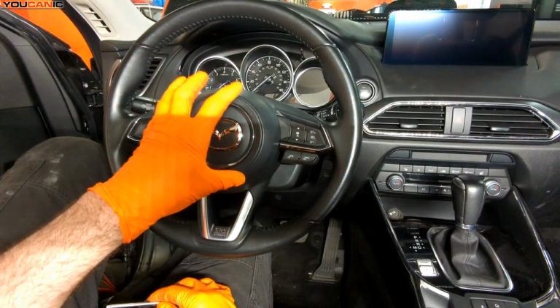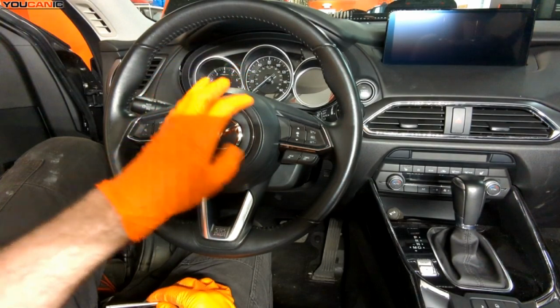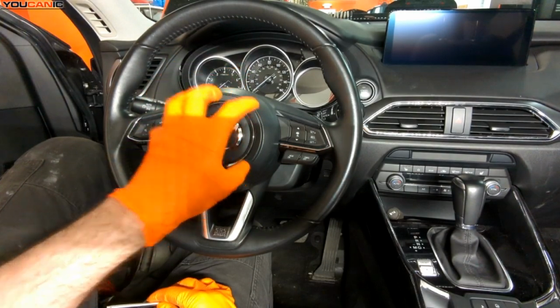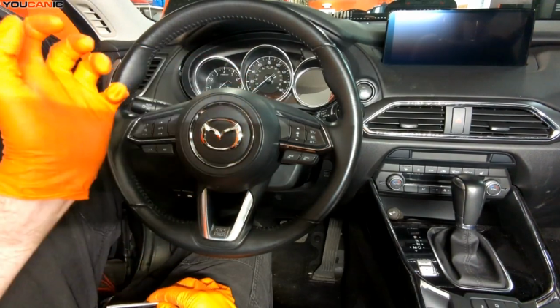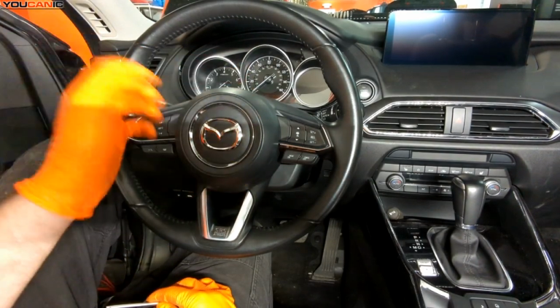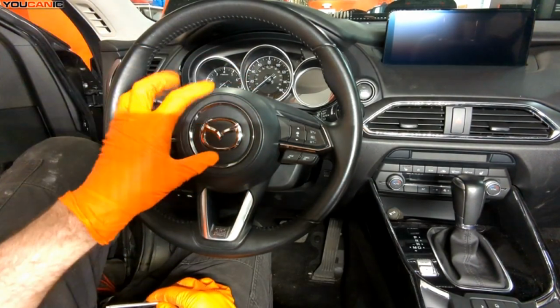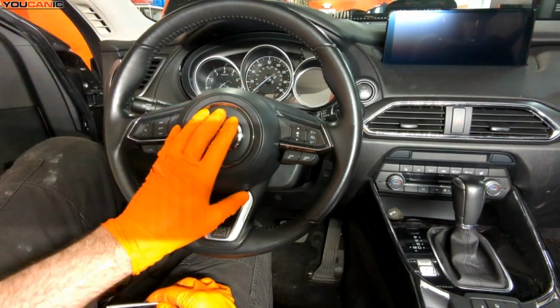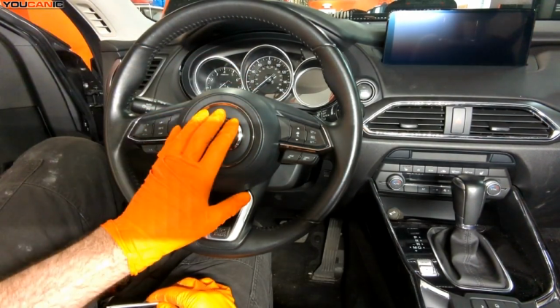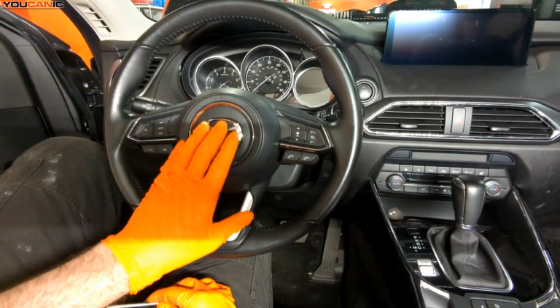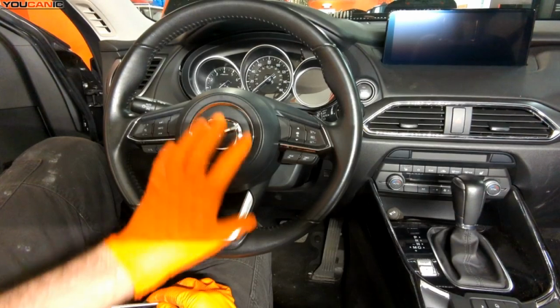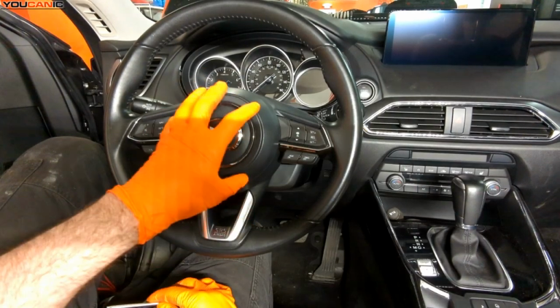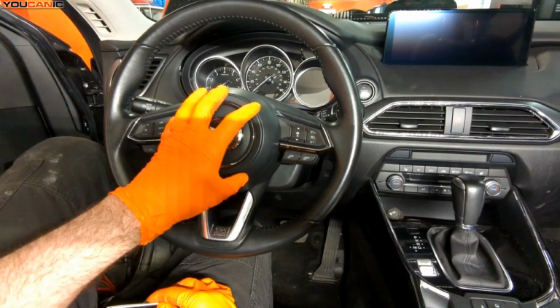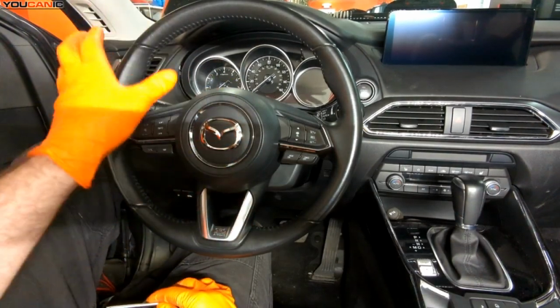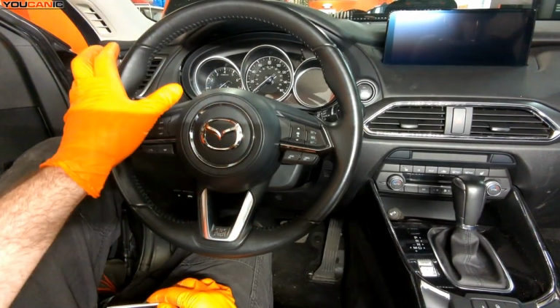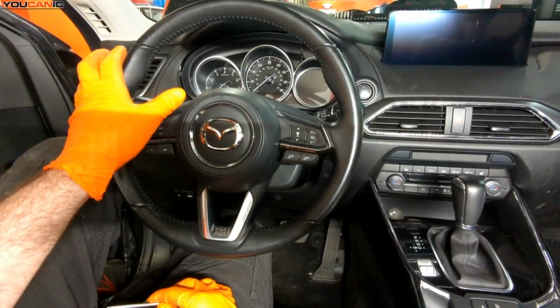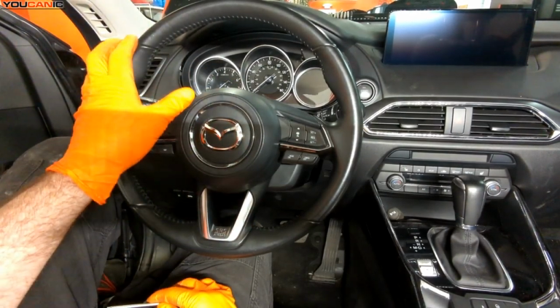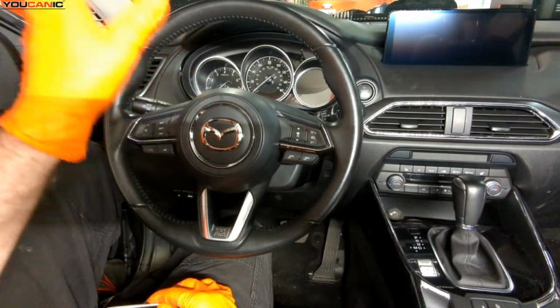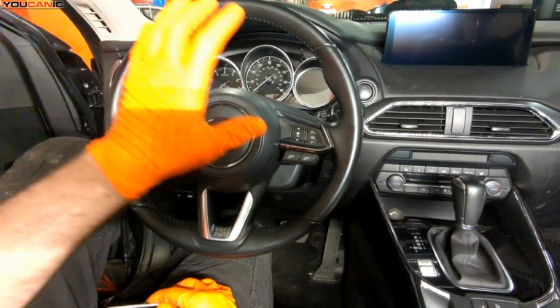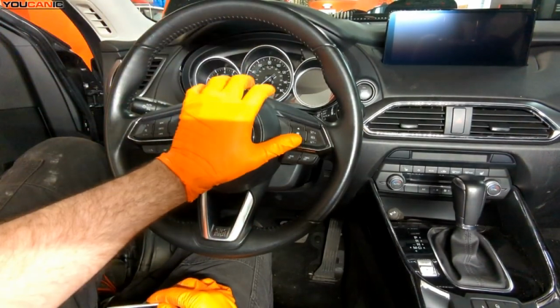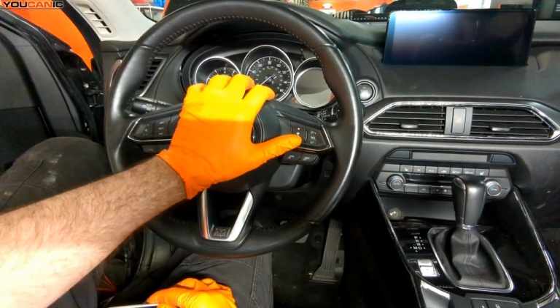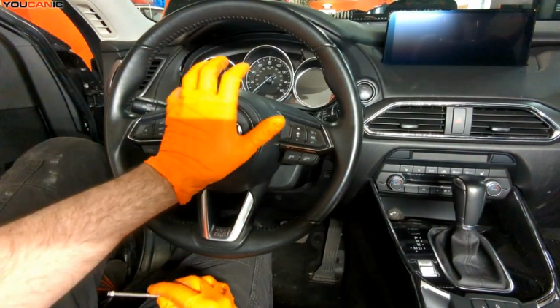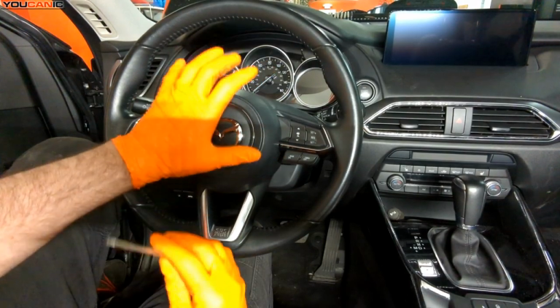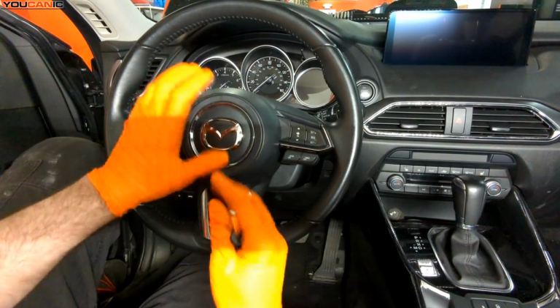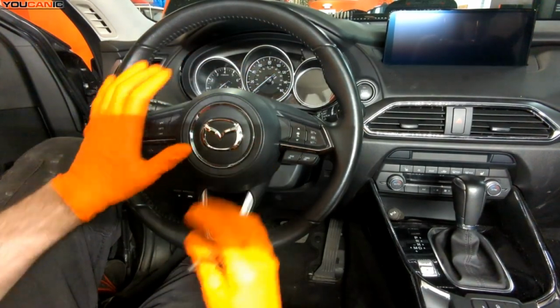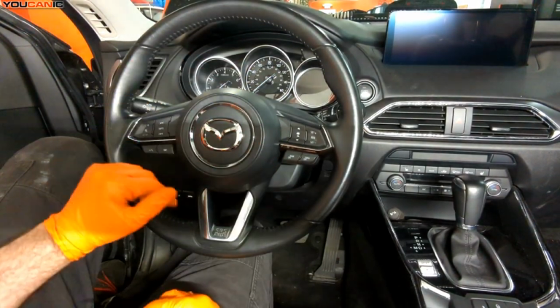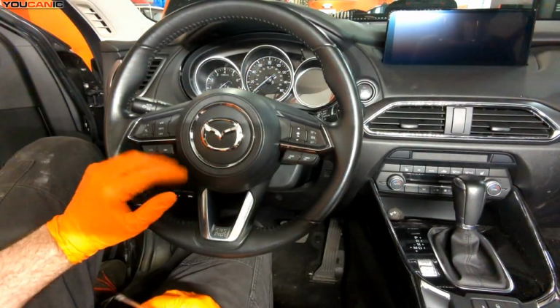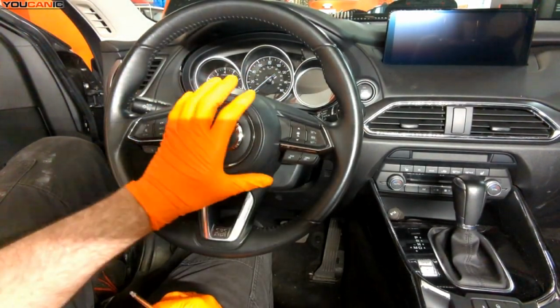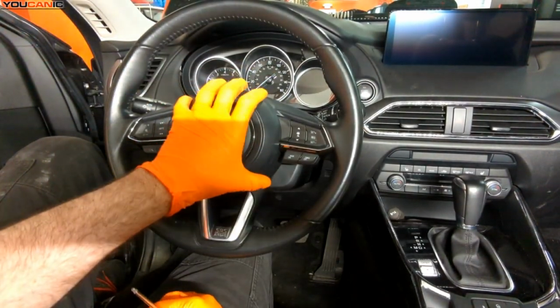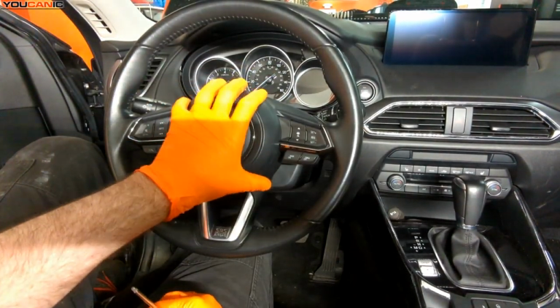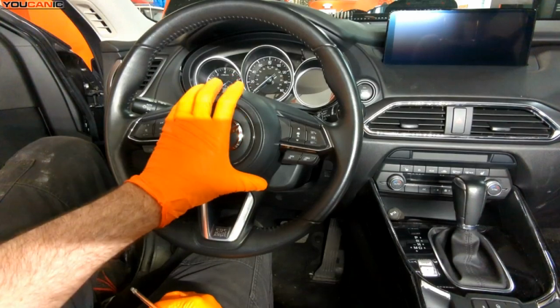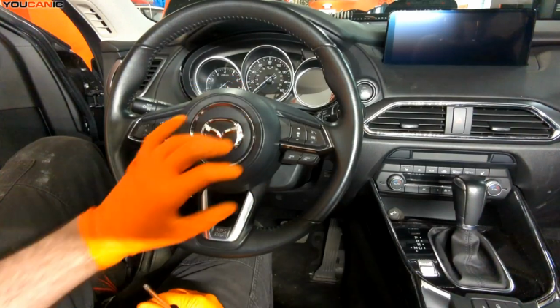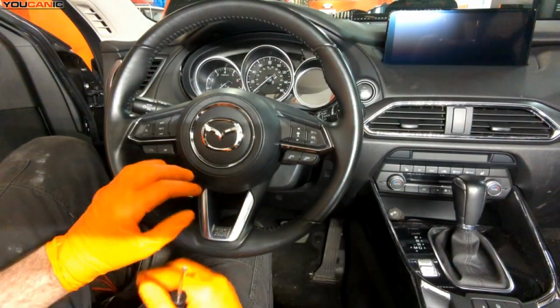Now we're able to remove our central airbag. If you're replacing the airbag you still want to de-energize the vehicle, but it's not as sensitive as it is when the airbag is still intact.